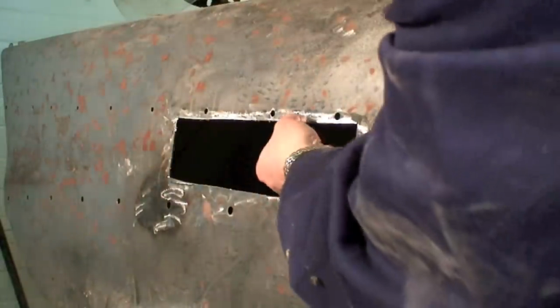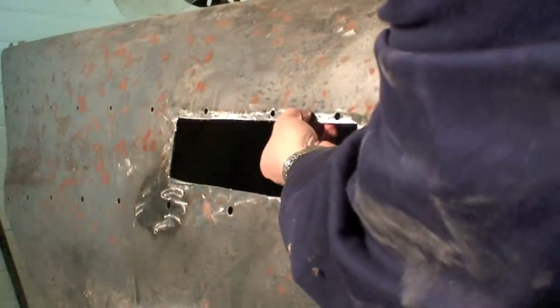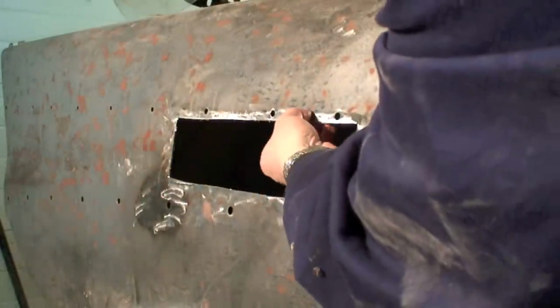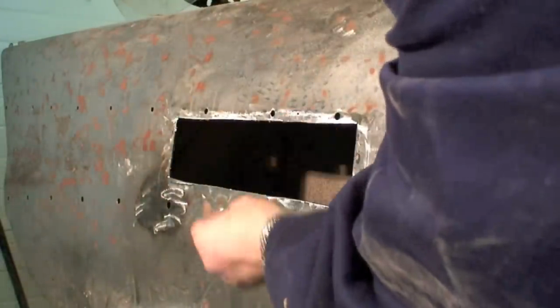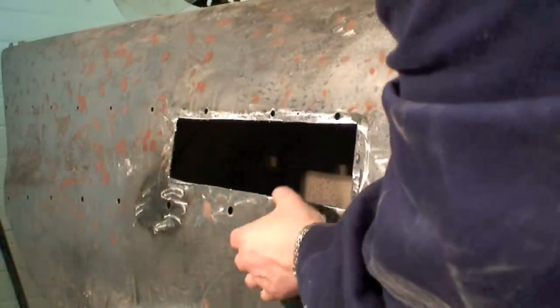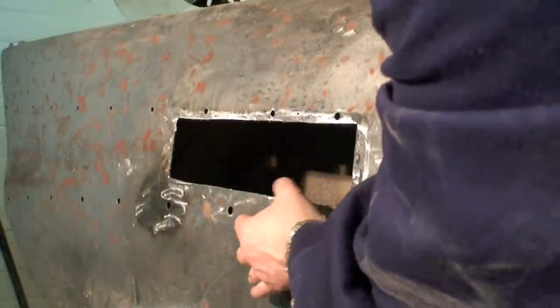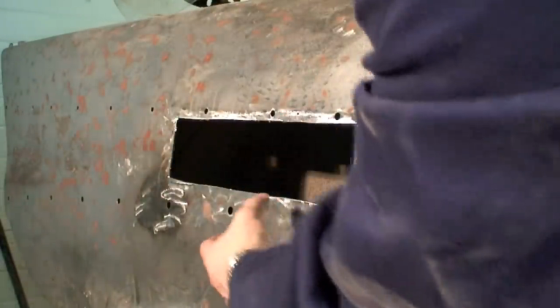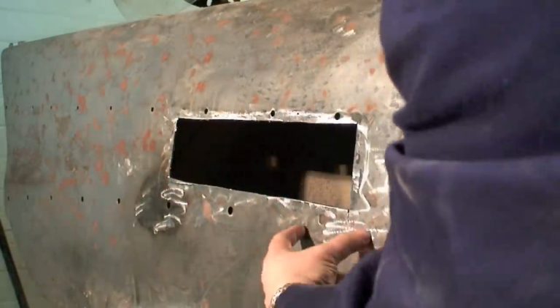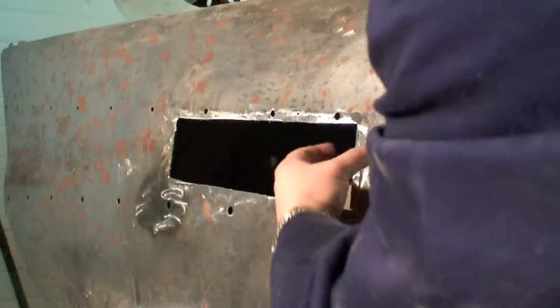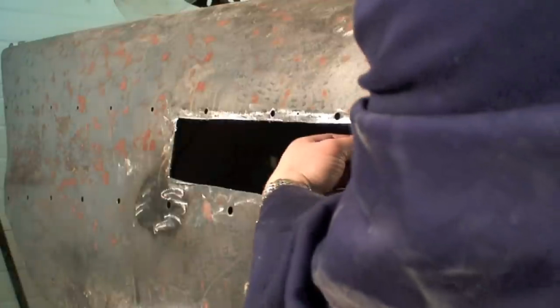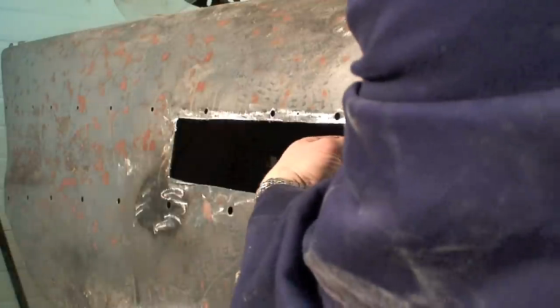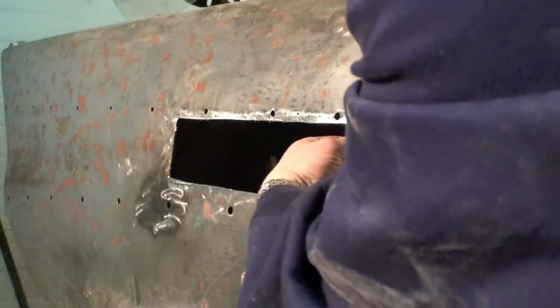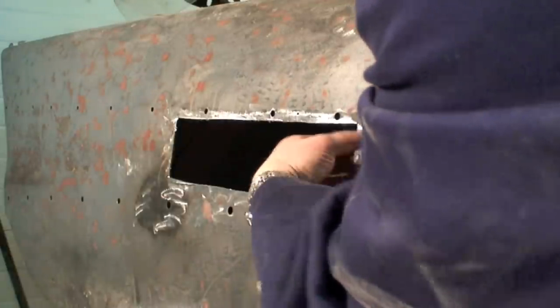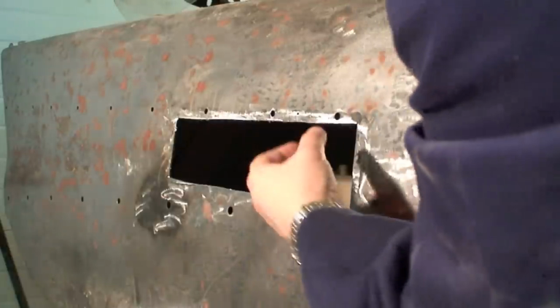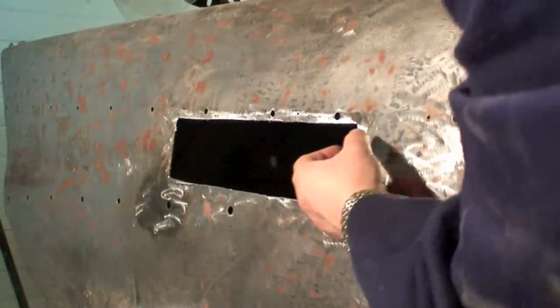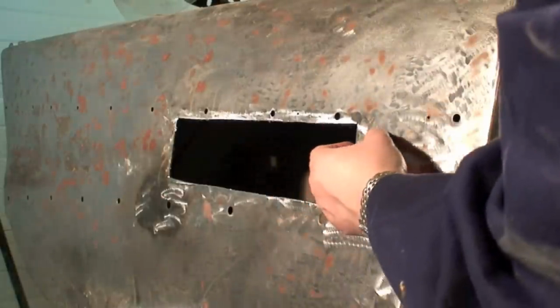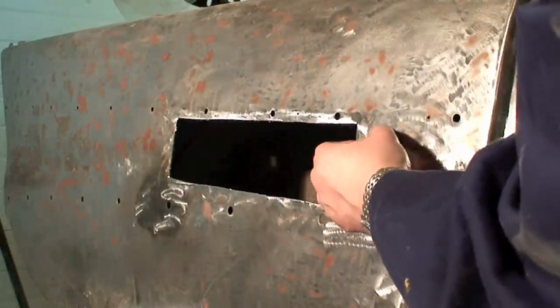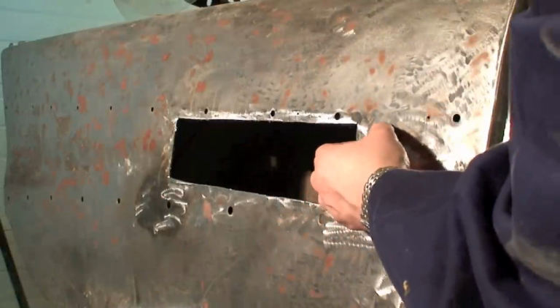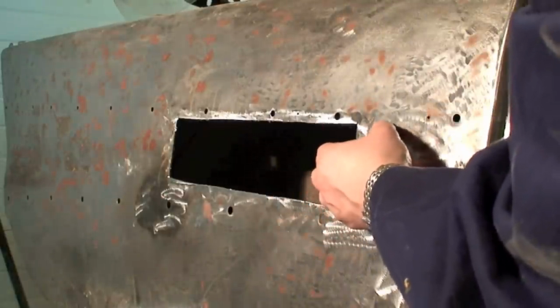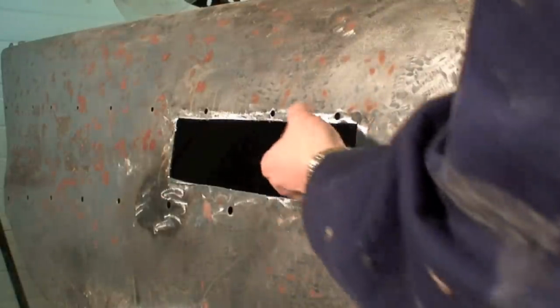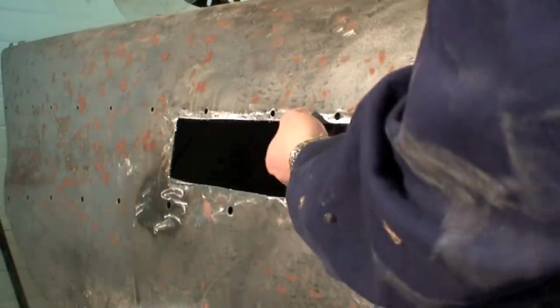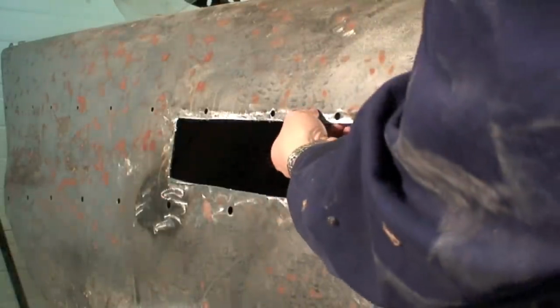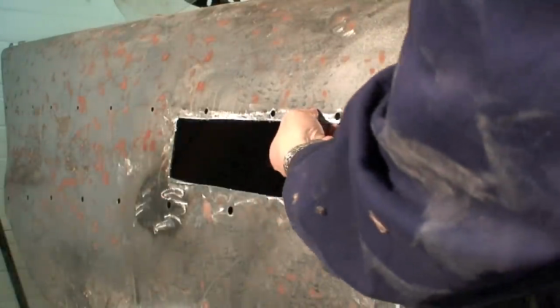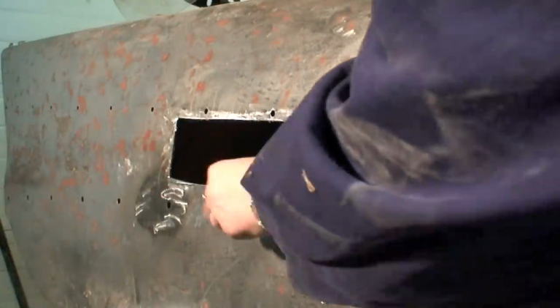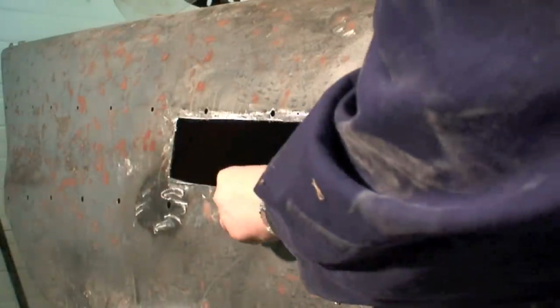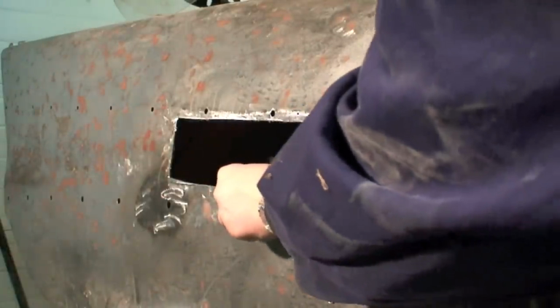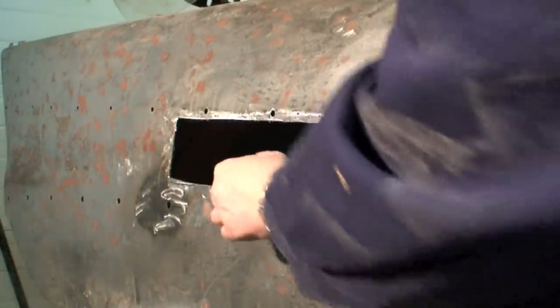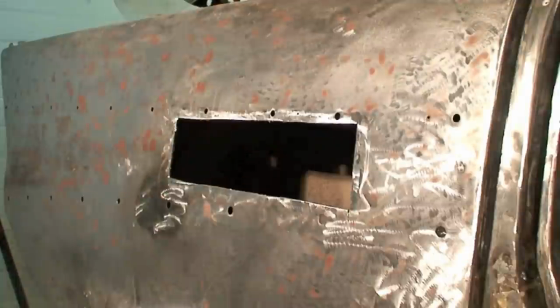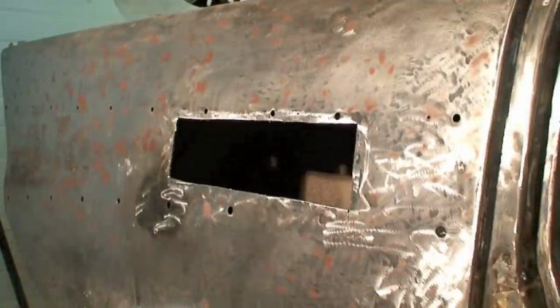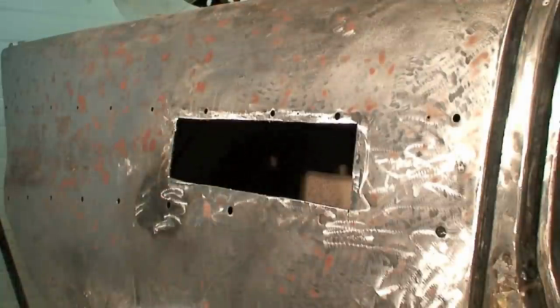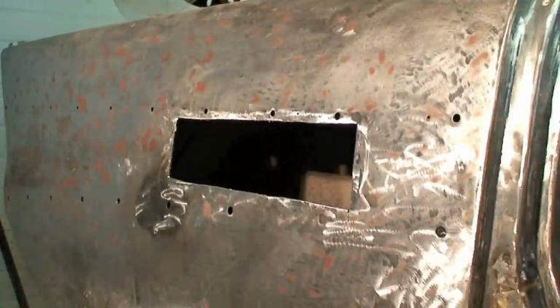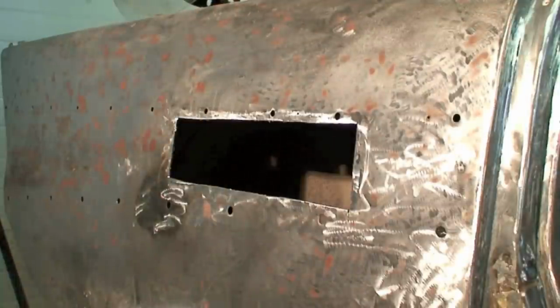By flanging this, it's going to make the panel a little bit more rigid and a little bit easier to weld. And as you can see, it's pretty flexible right now — so that's what we're going to end up doing.